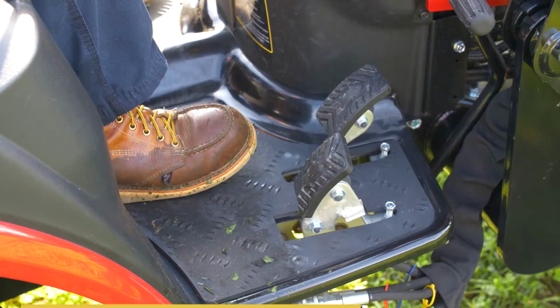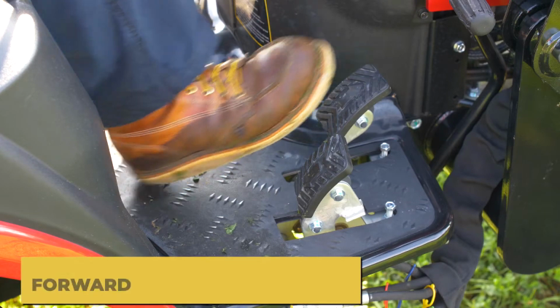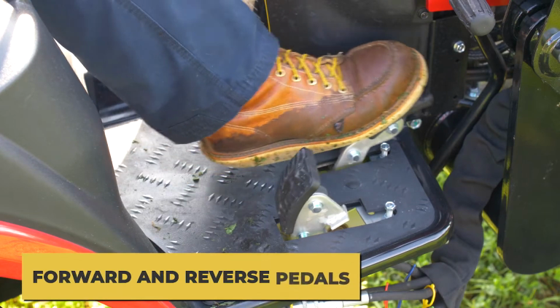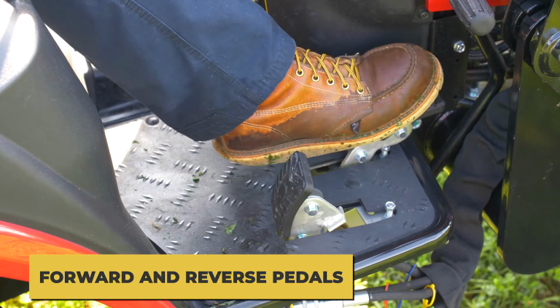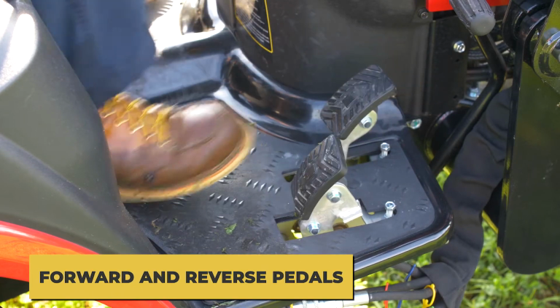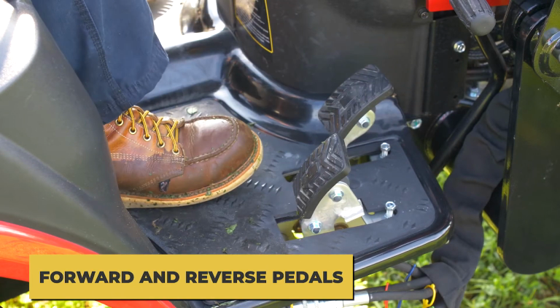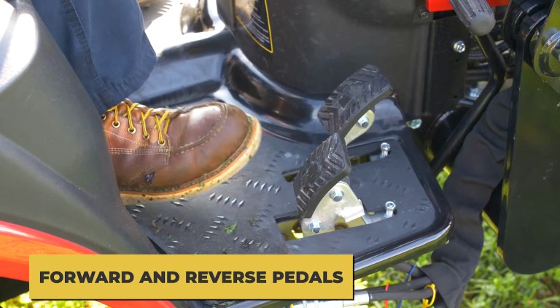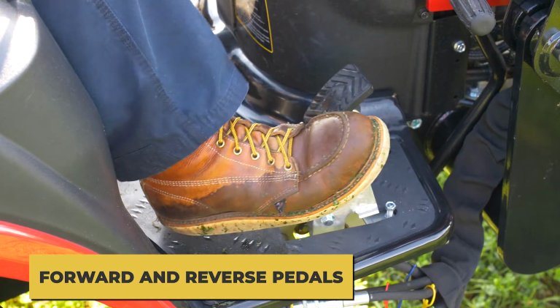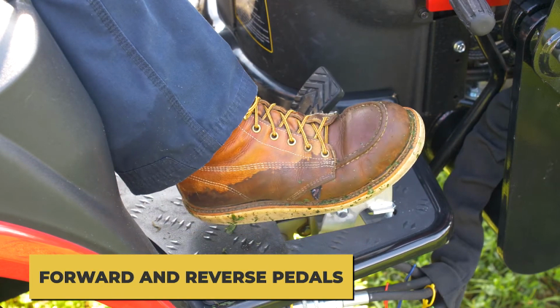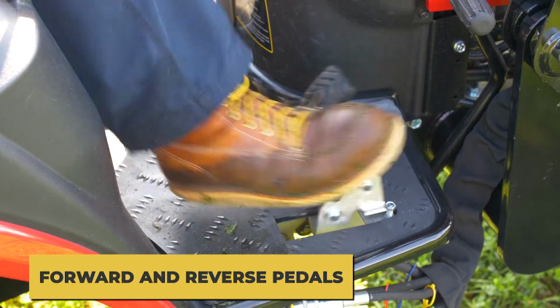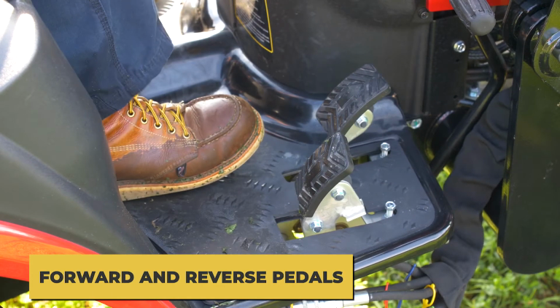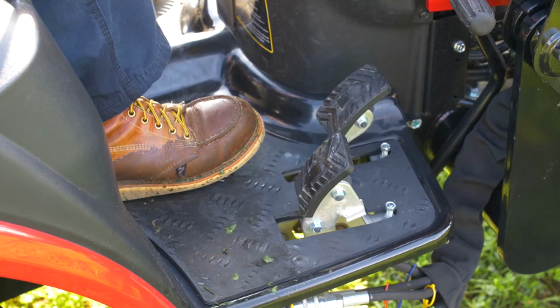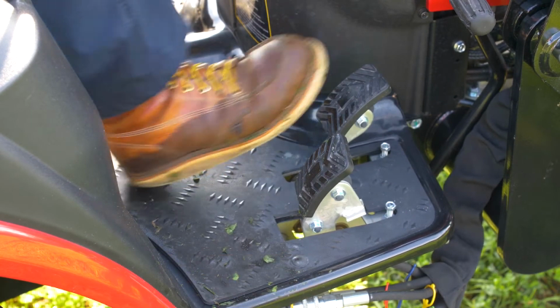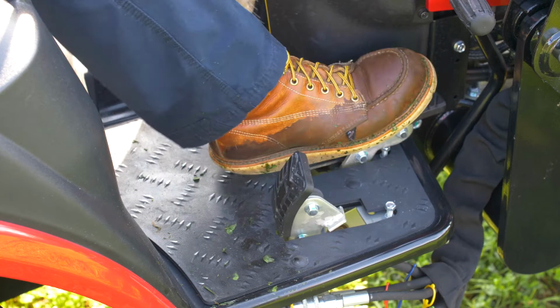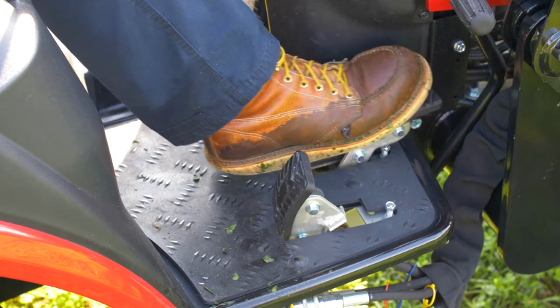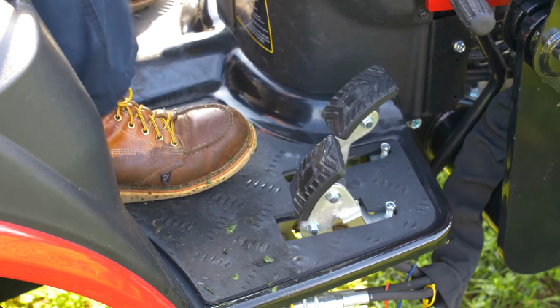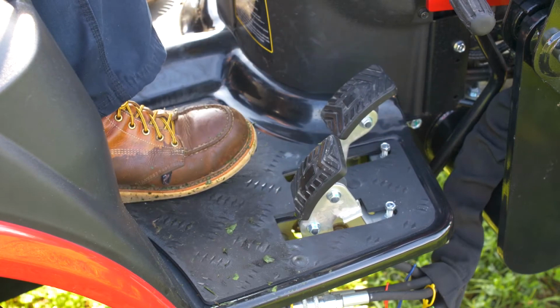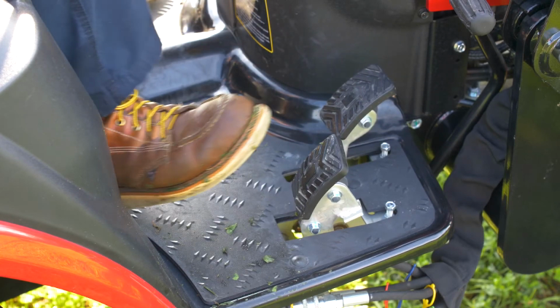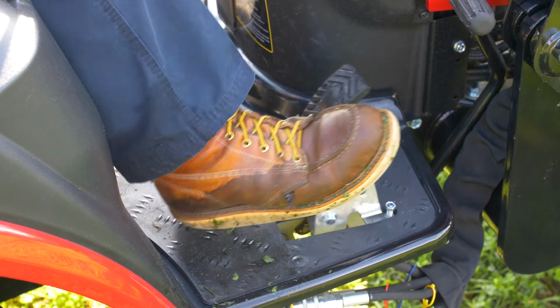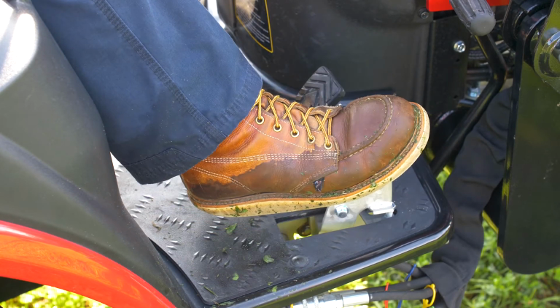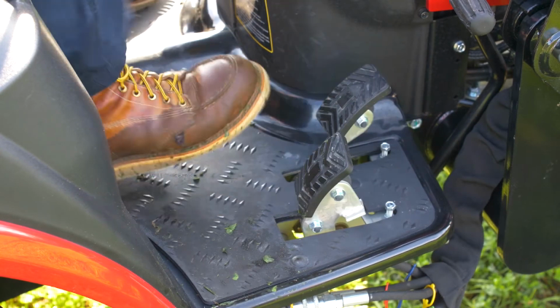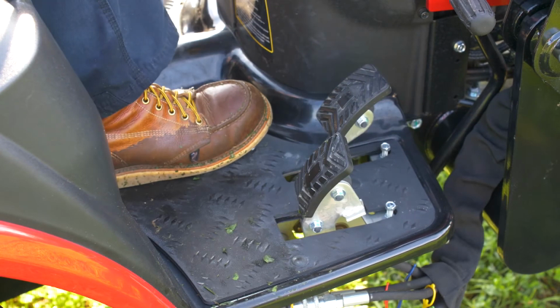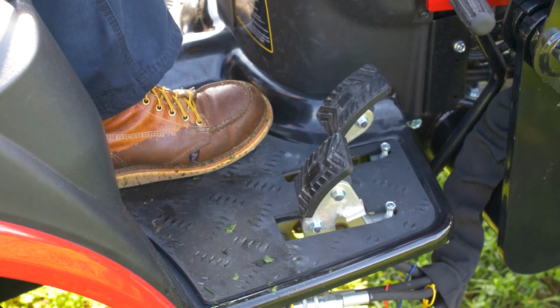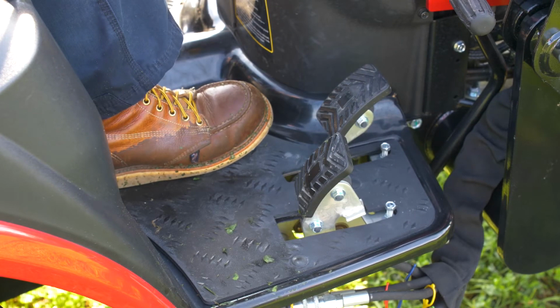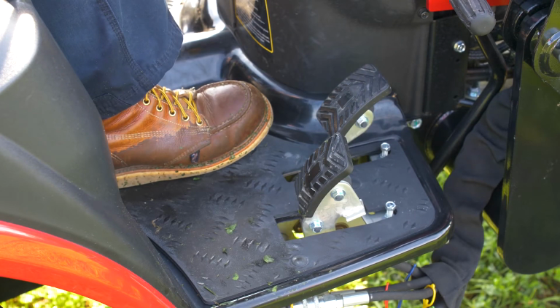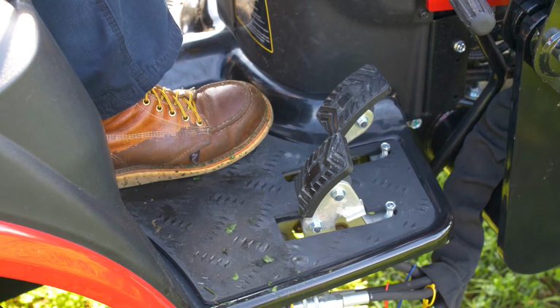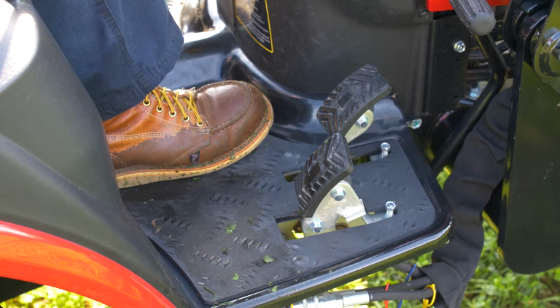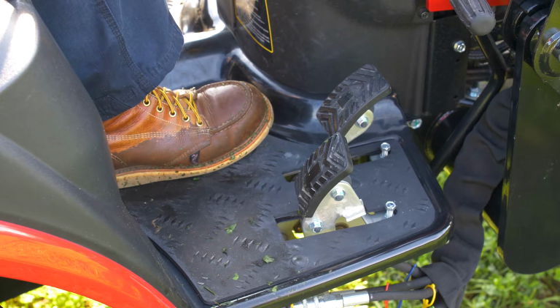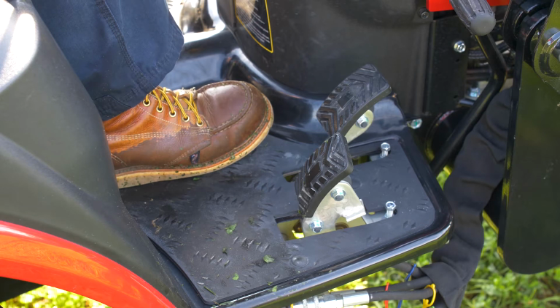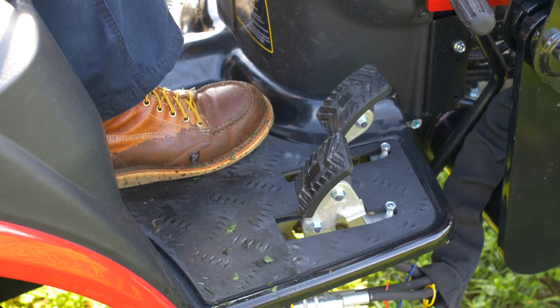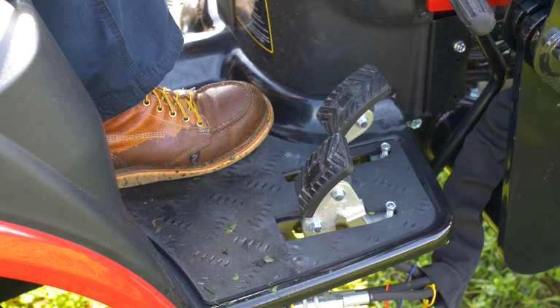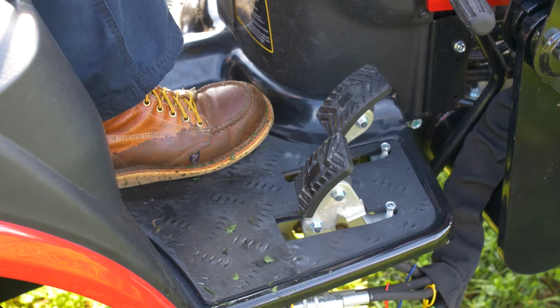Forward and reverse pedals: offset dual hydrostatic drive pedals increase confidence when operating. Tractor speed depends on how far down the pedal is pushed and the relative position of the throttle control lever. The pedals automatically return to the neutral position when released.